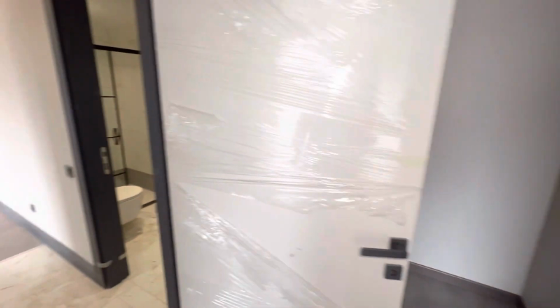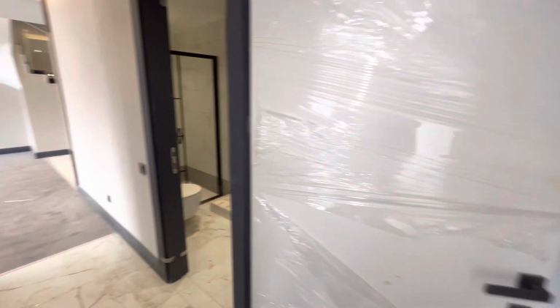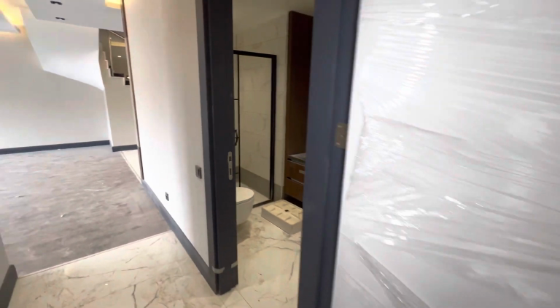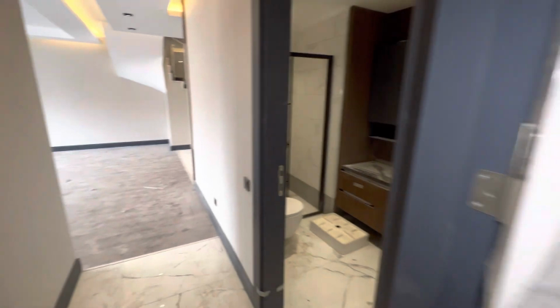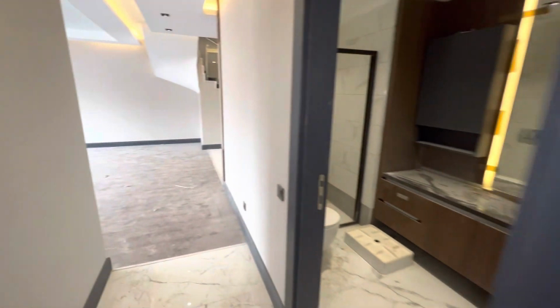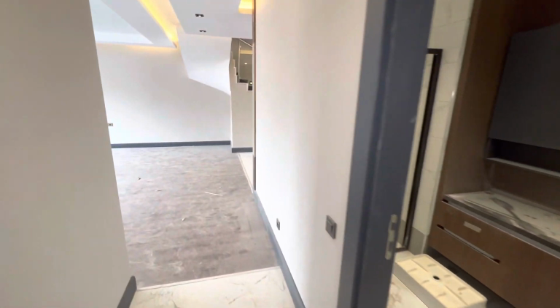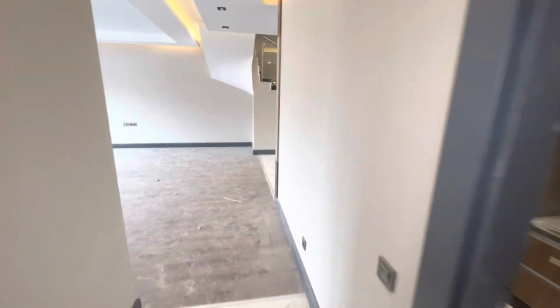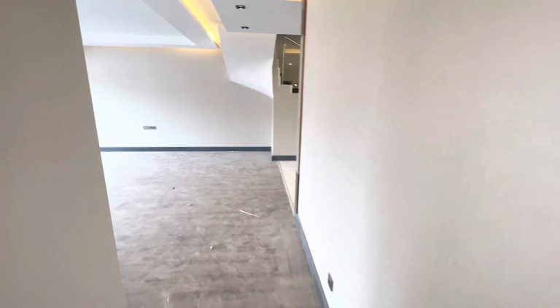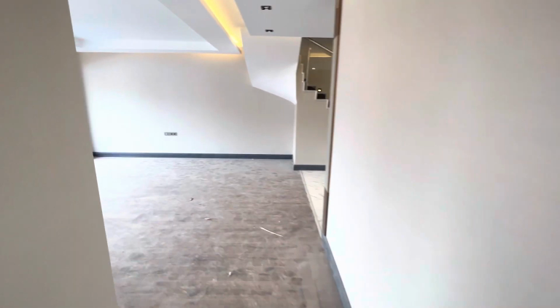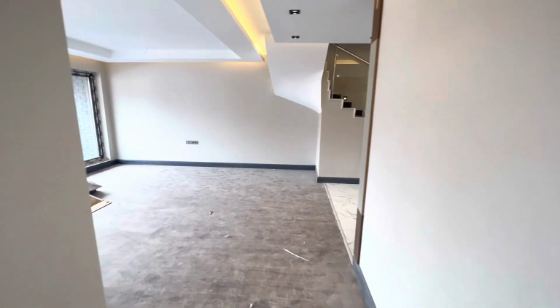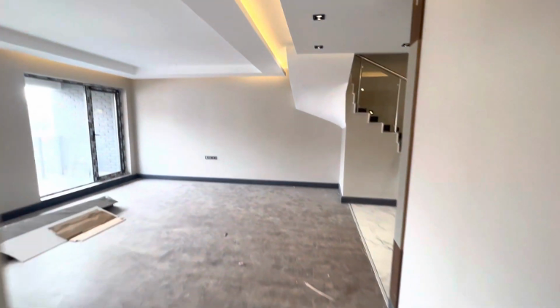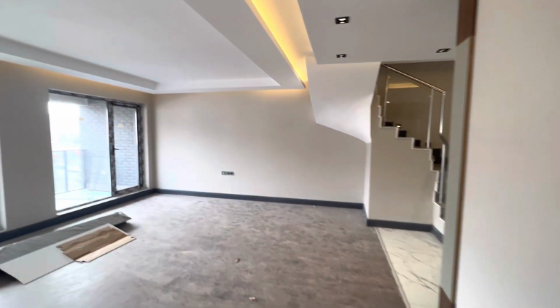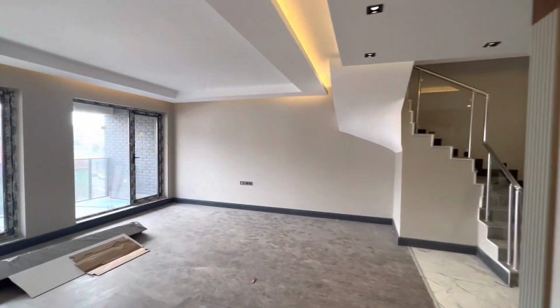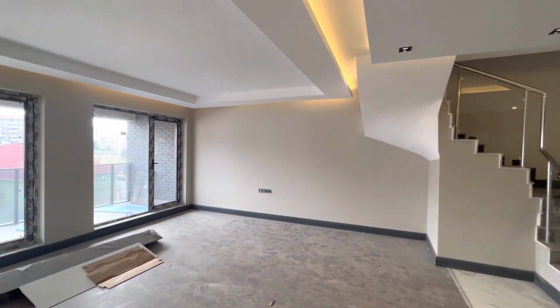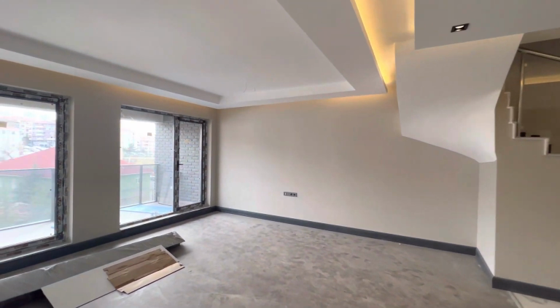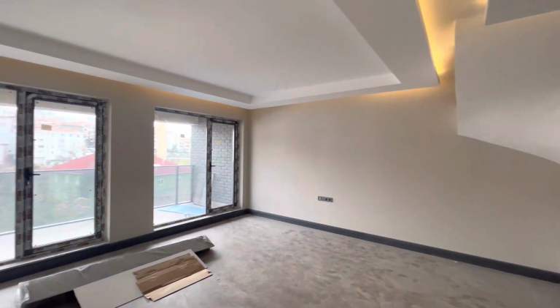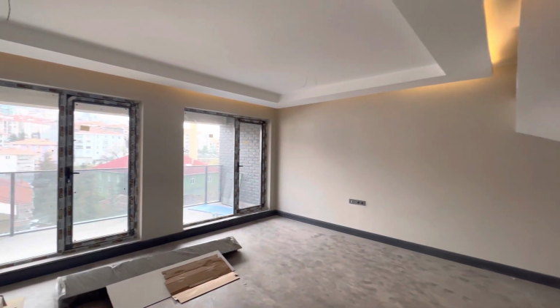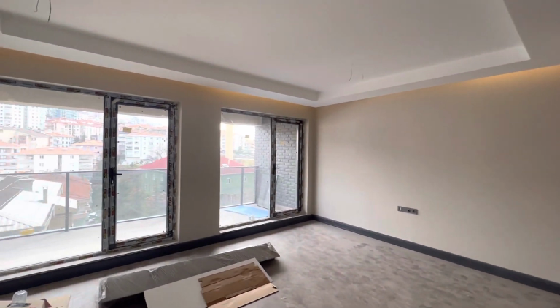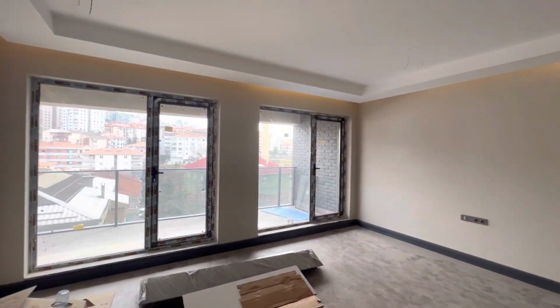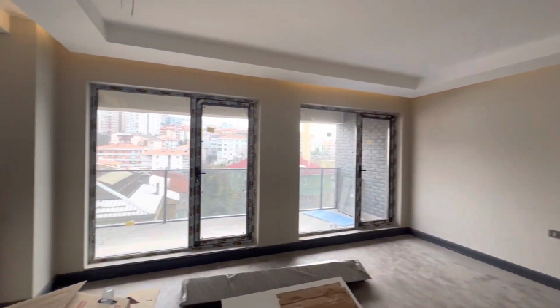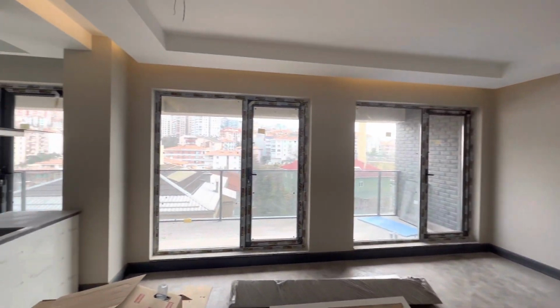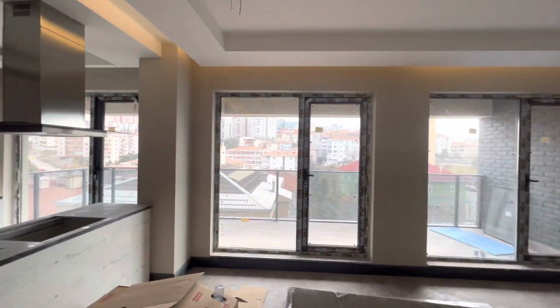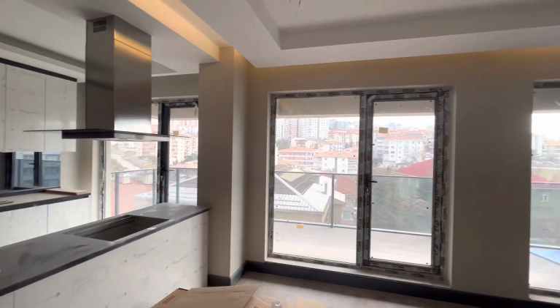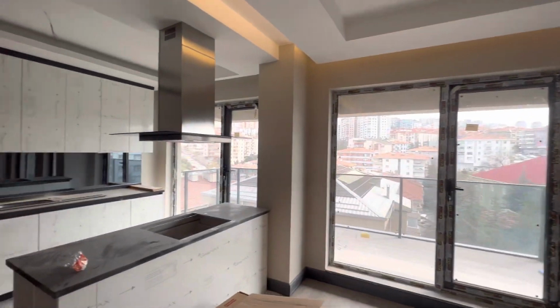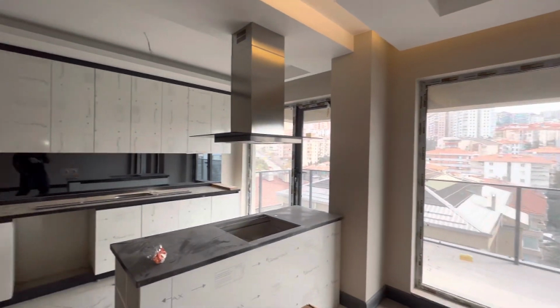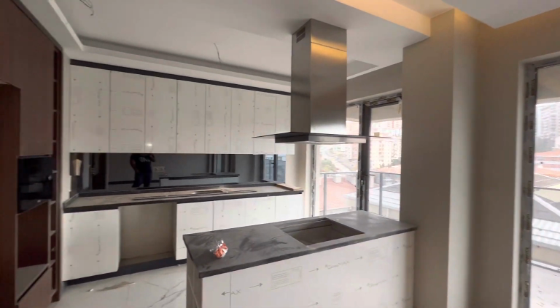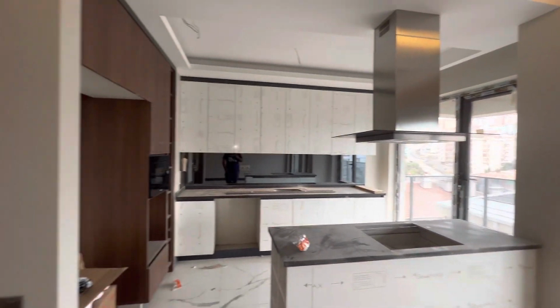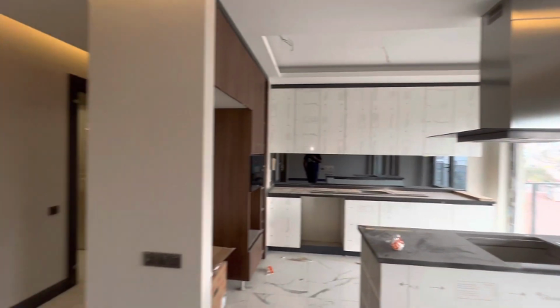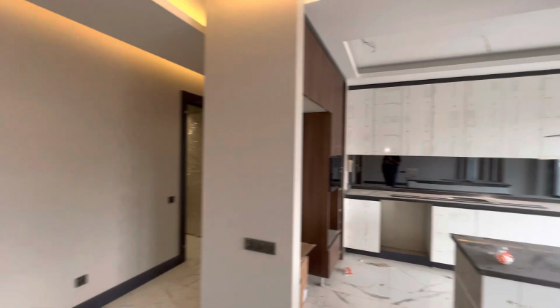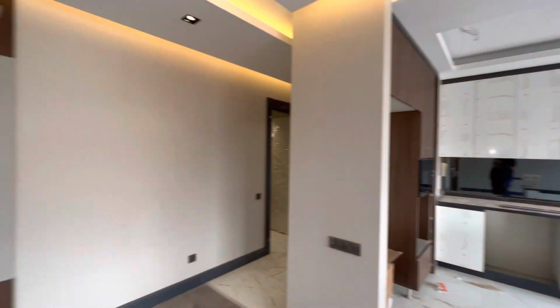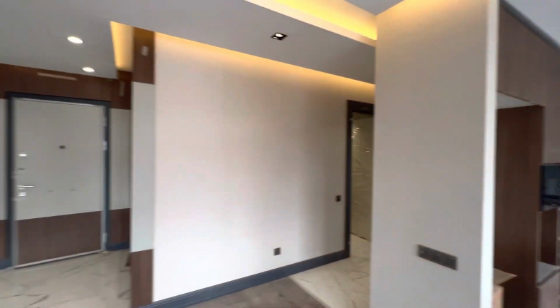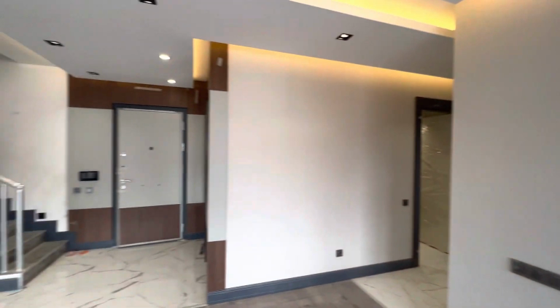So this is our apartment for today. If you have any questions or any inquiries, please don't hesitate to contact me. My number will be in the description under the video. Thank you for watching, and see you inshallah in our next videos.